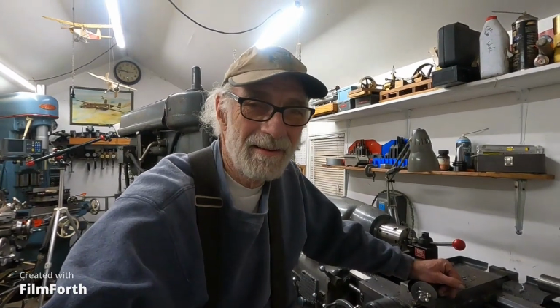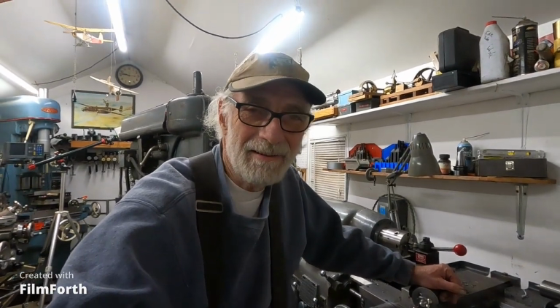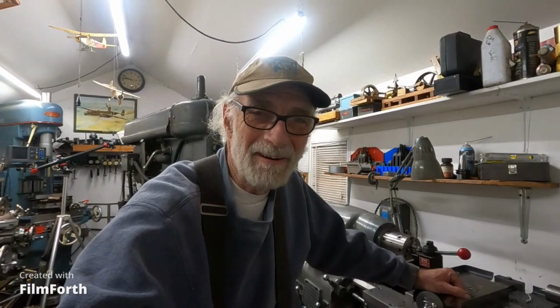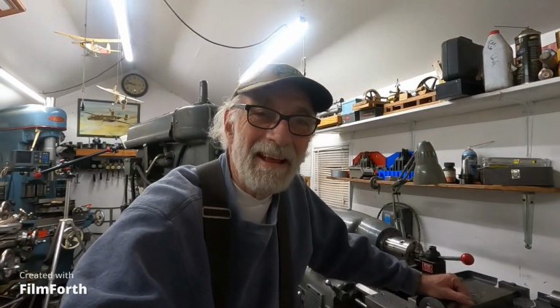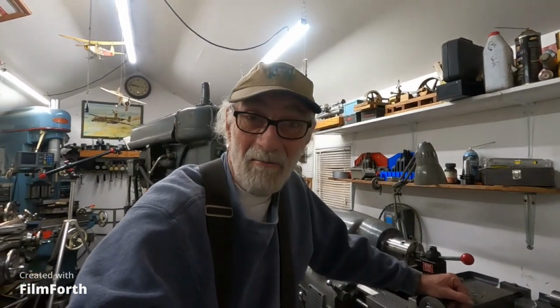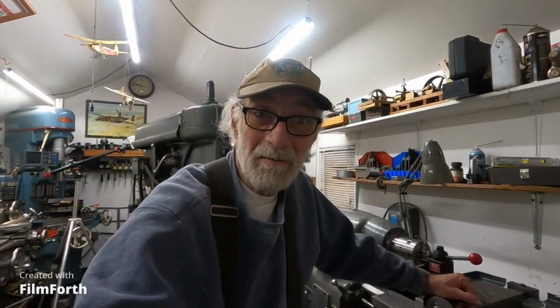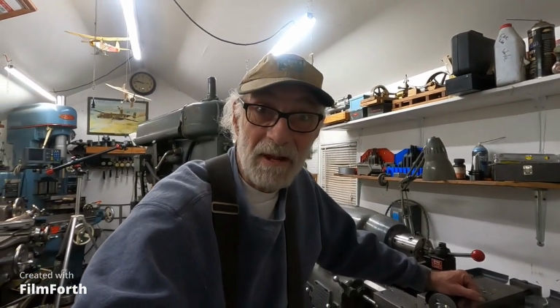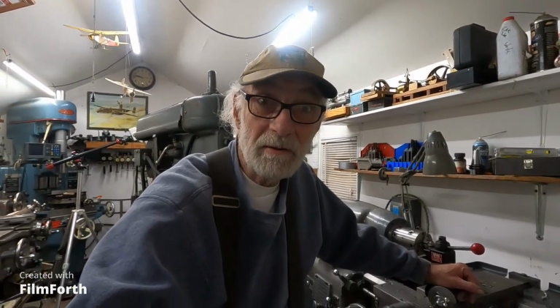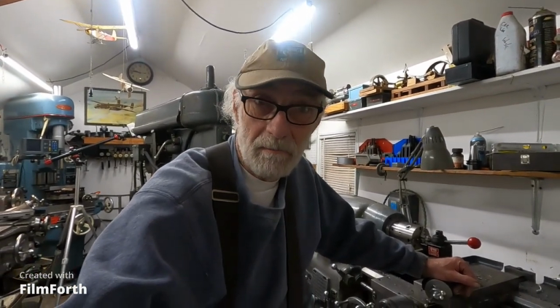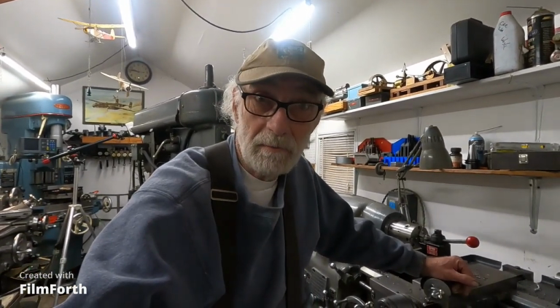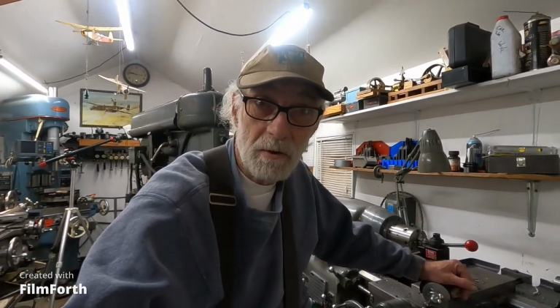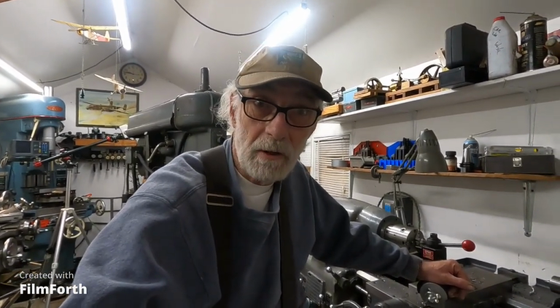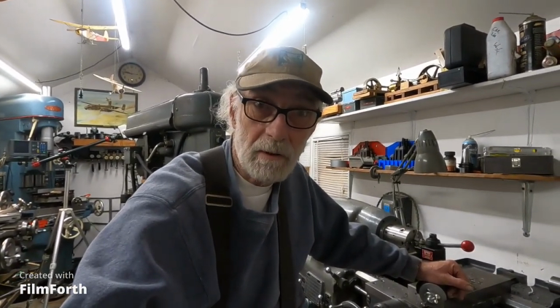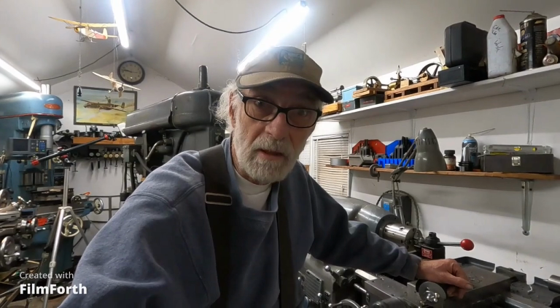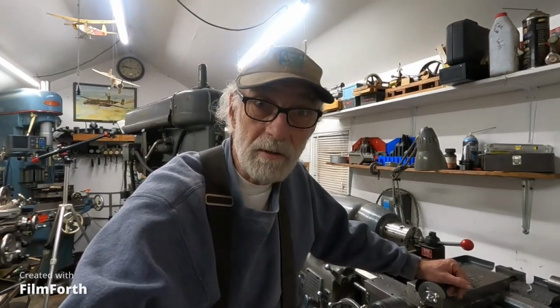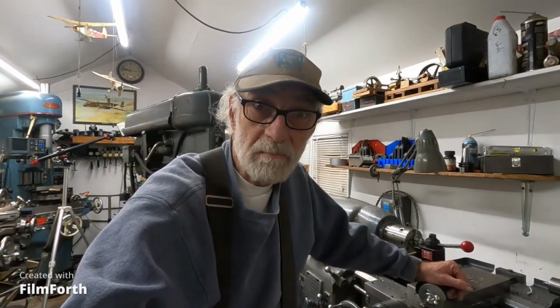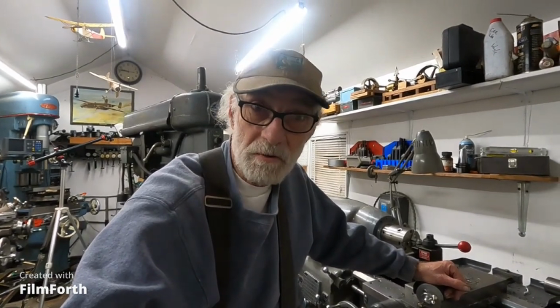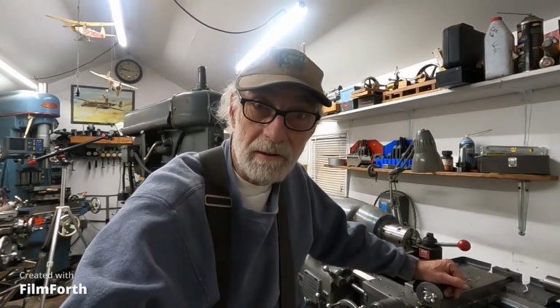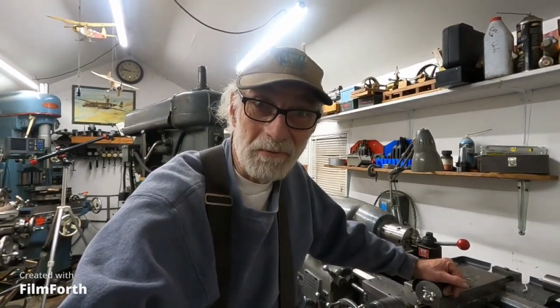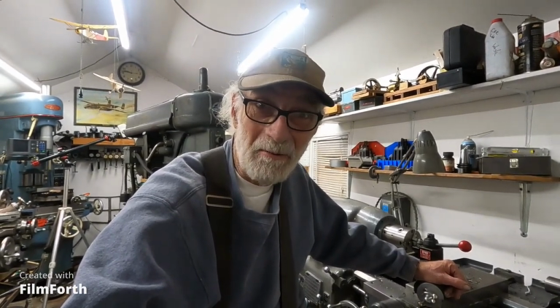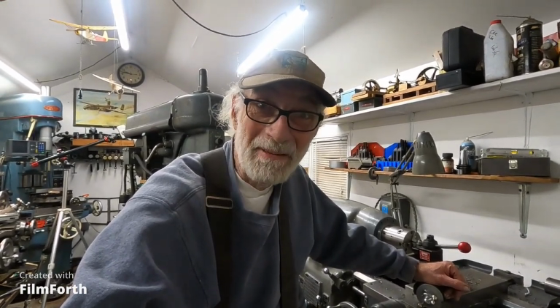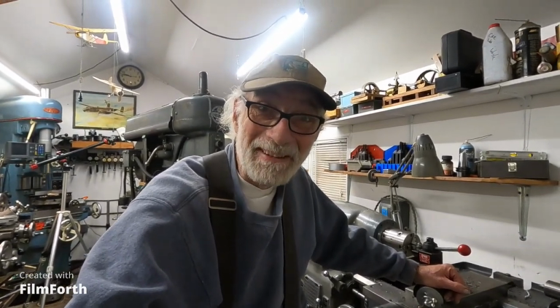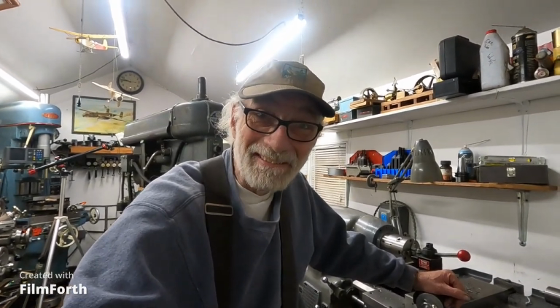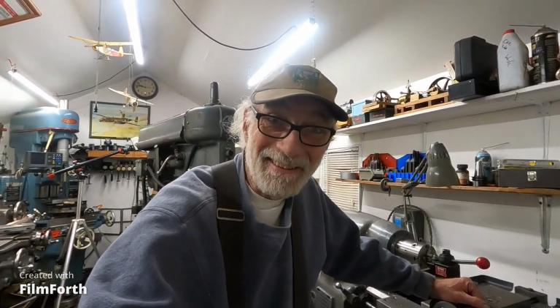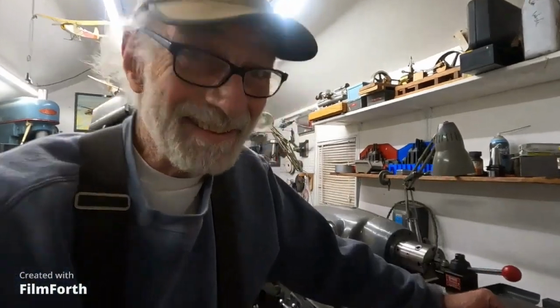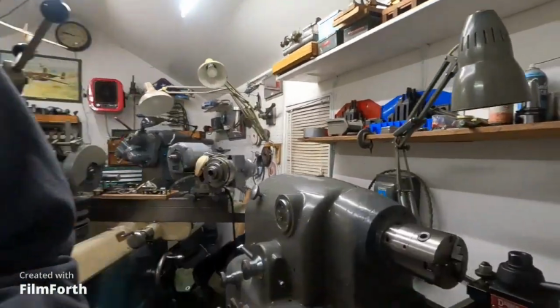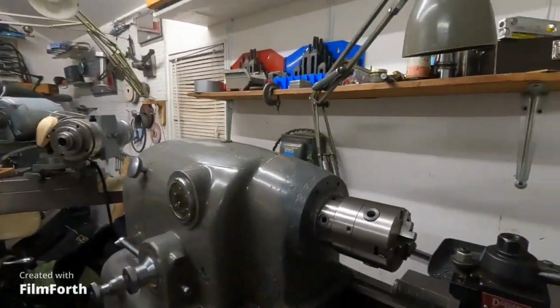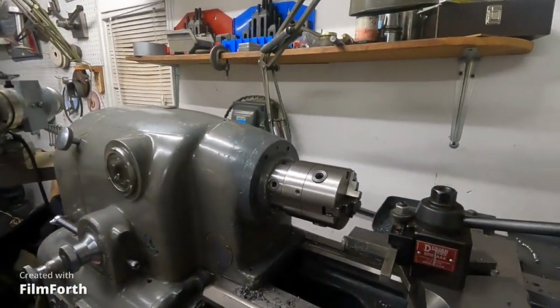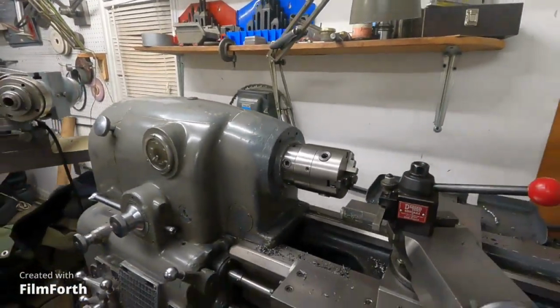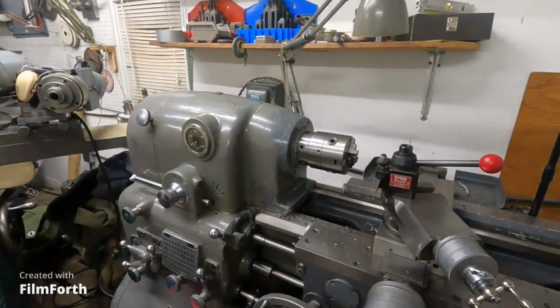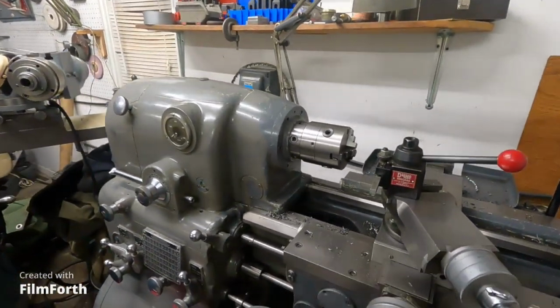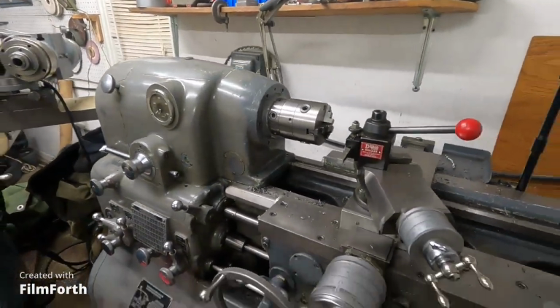Hey, good morning. I want to talk about the safe handling of lathe chucks. You can damage the machine and damage yourself with them. There's a four-inch one on the Super Lathe here.